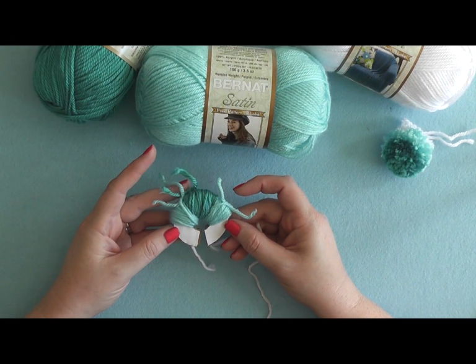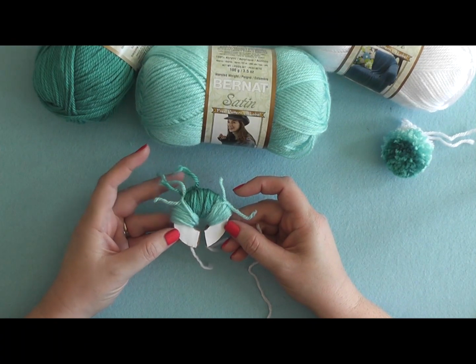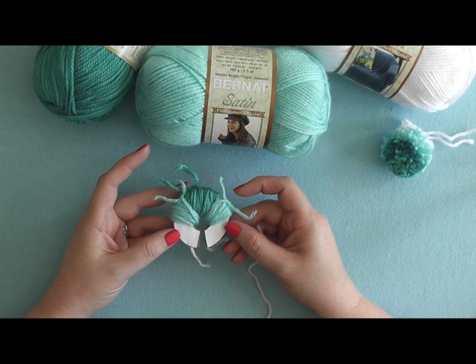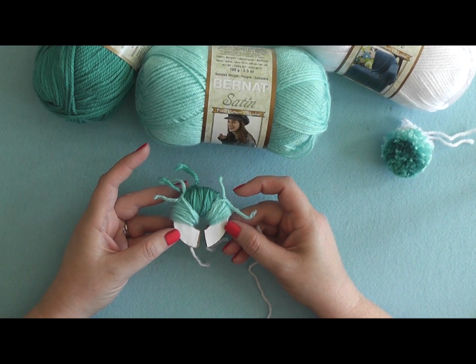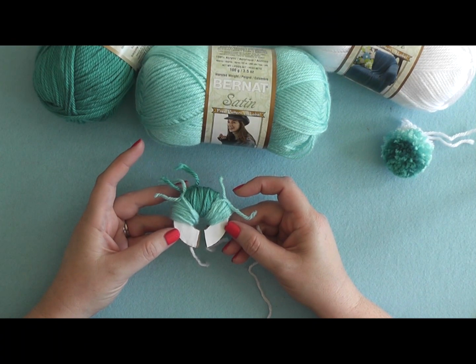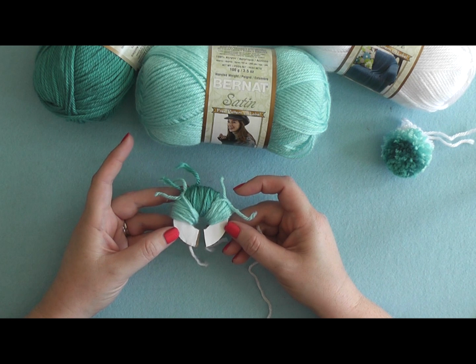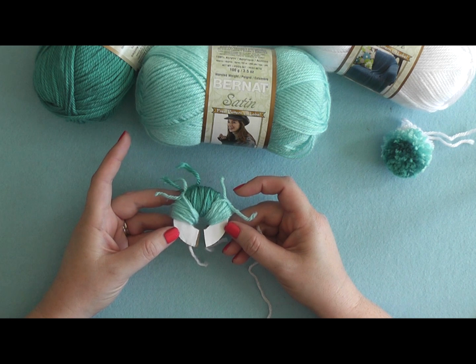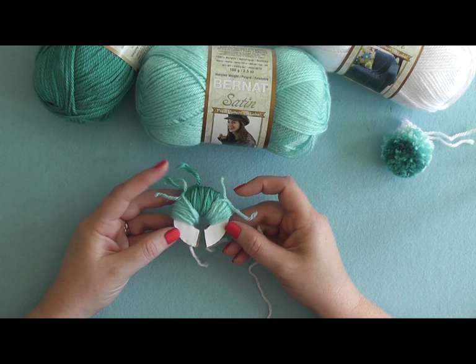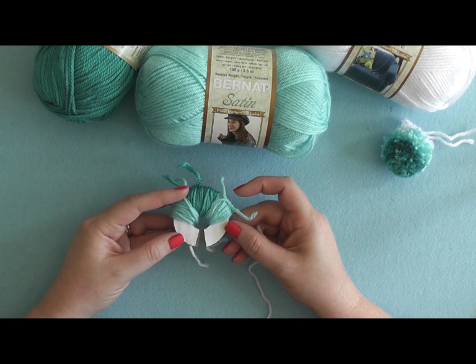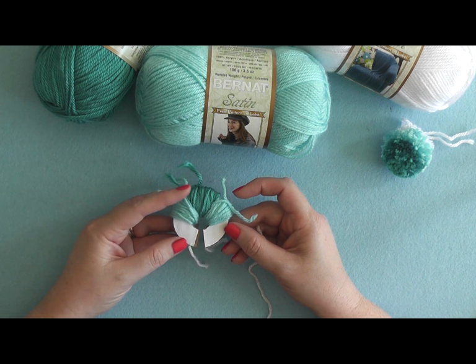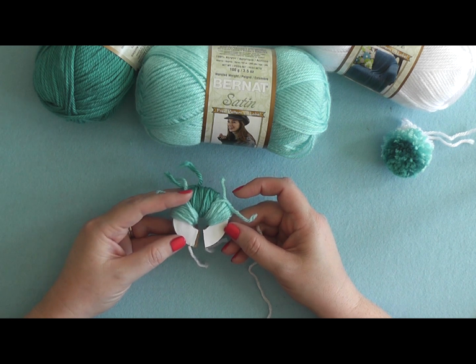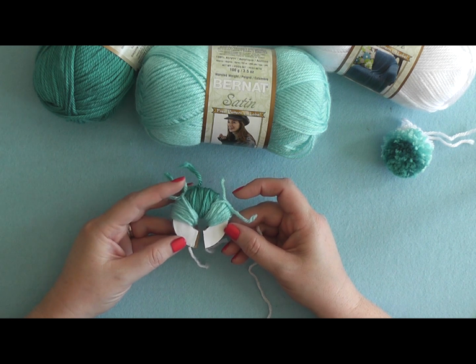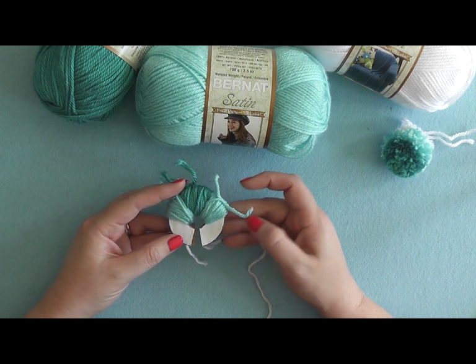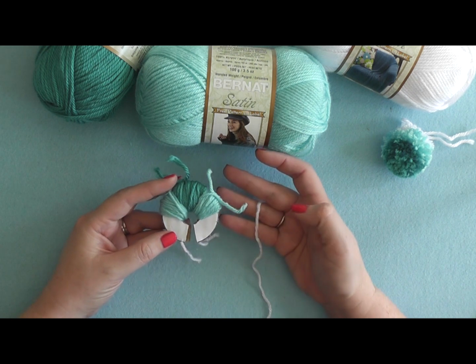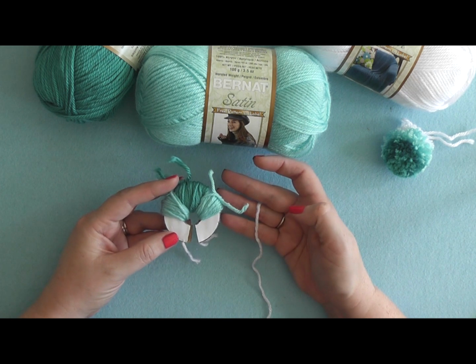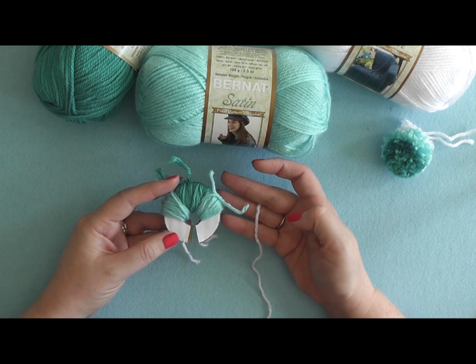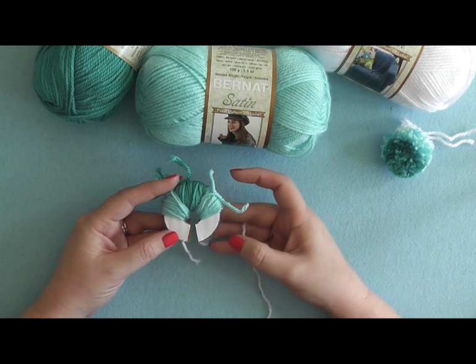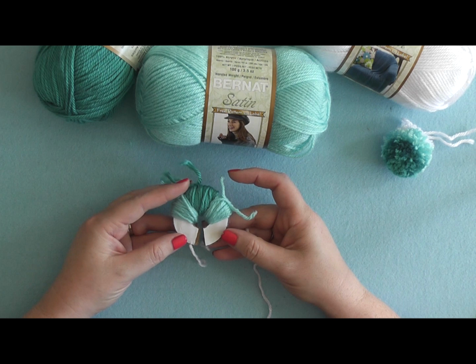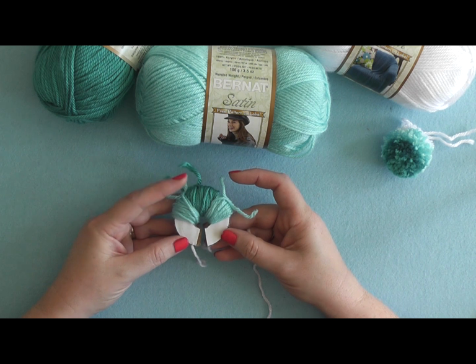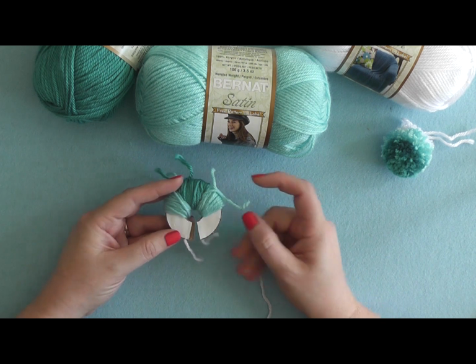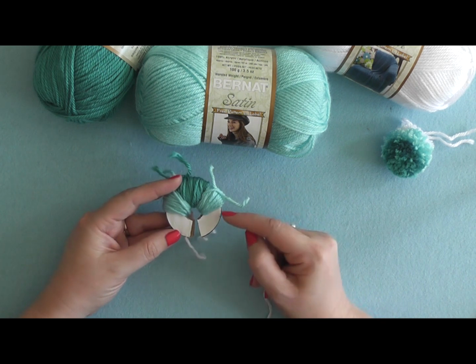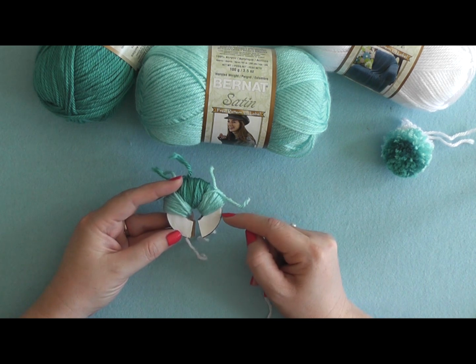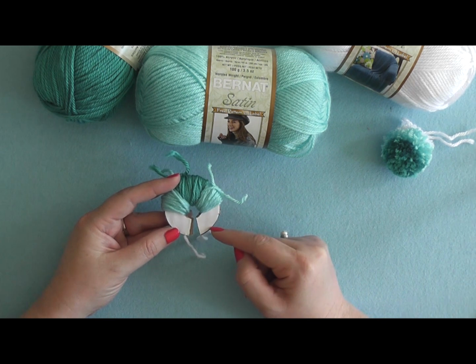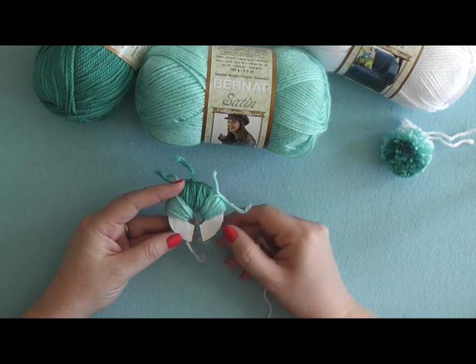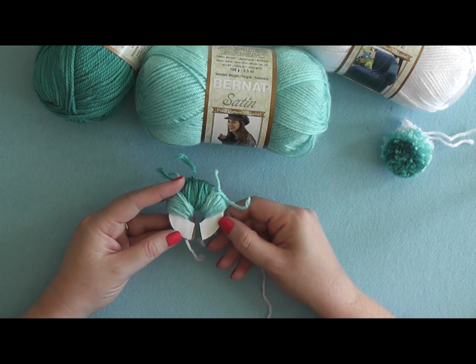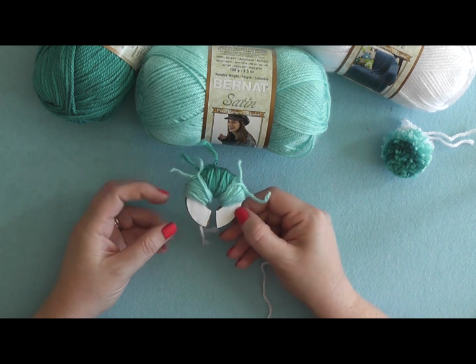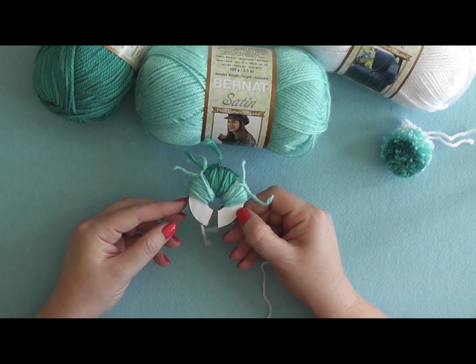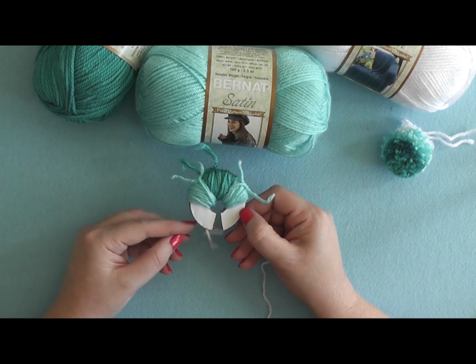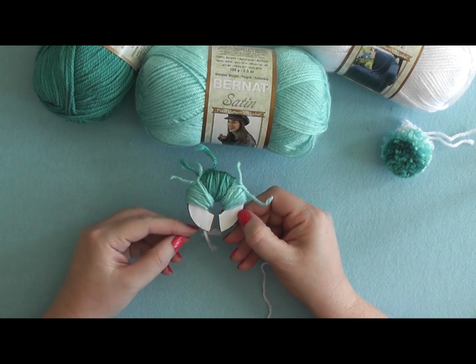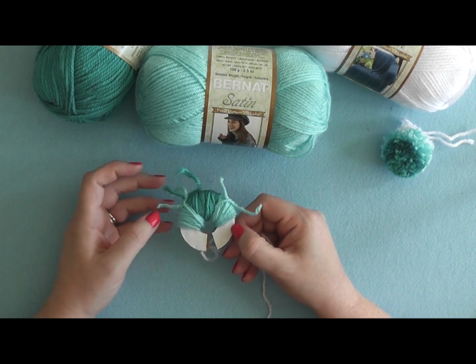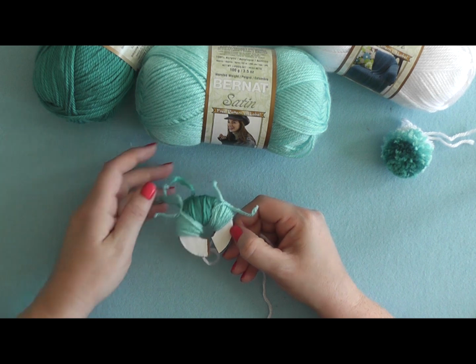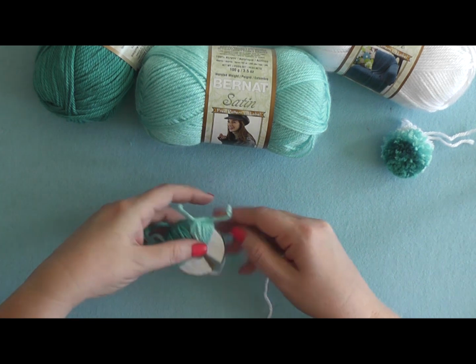When finished wrapping your second color it should look something like this. Then take your third color — in this case I'm using white, my lightest color — and wrap 25 wraps on this side and 25 wraps on the other side.